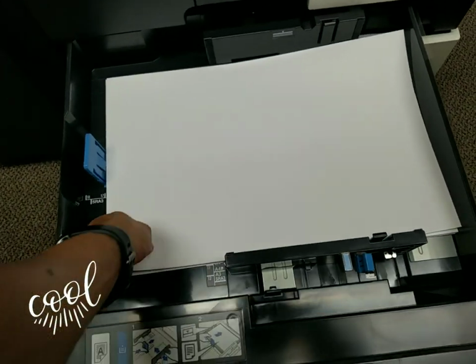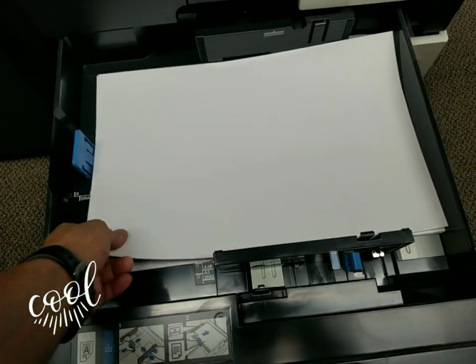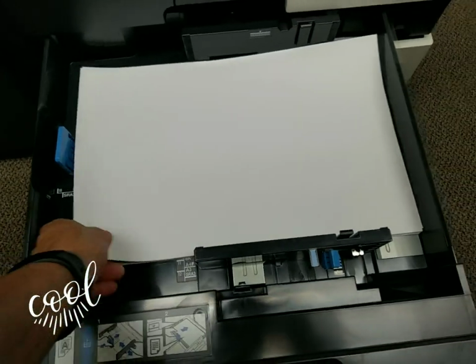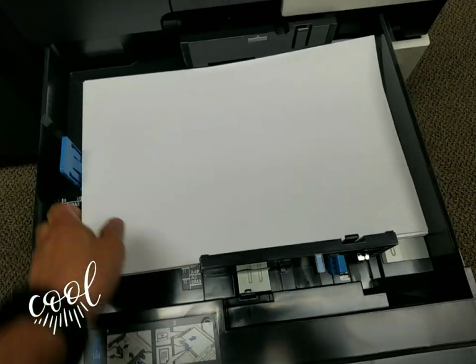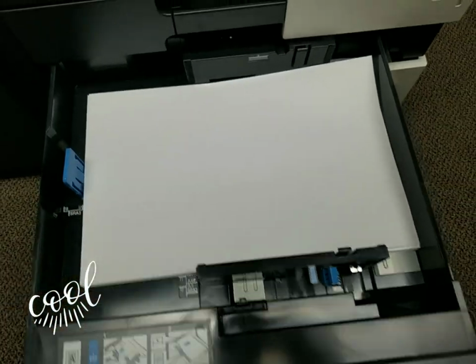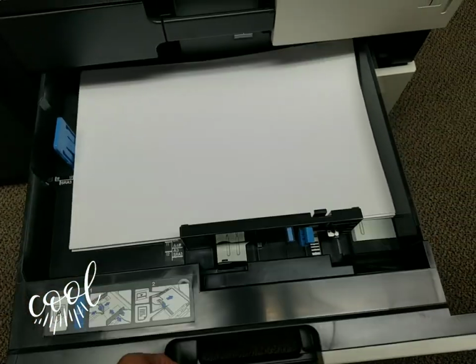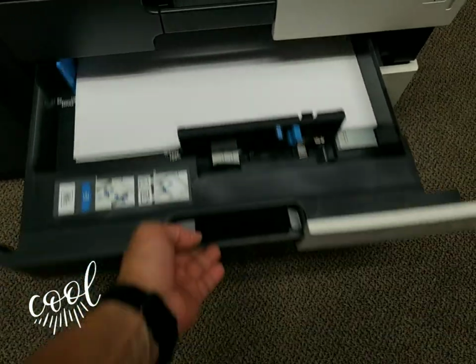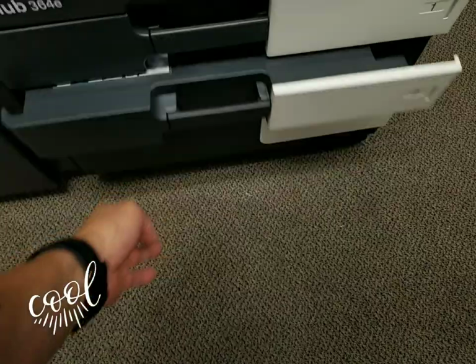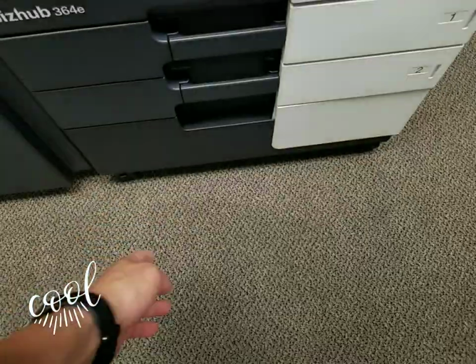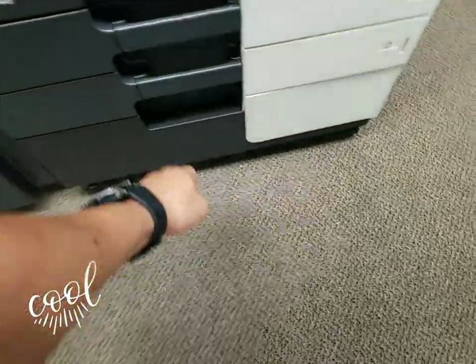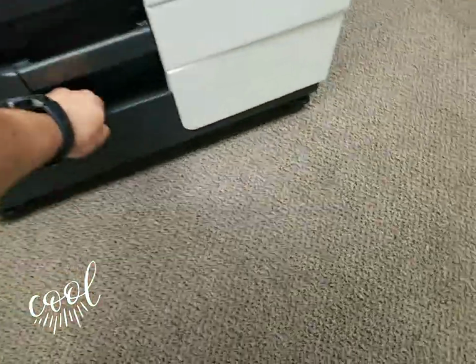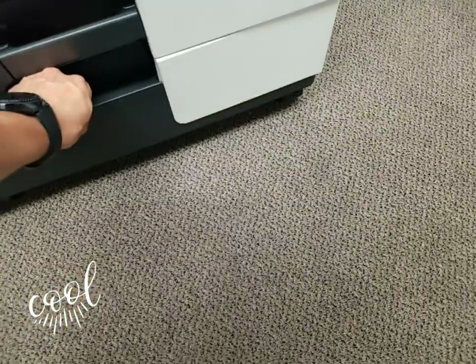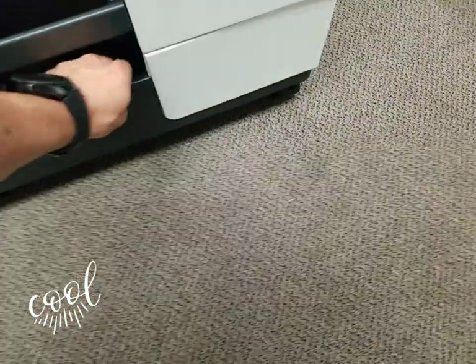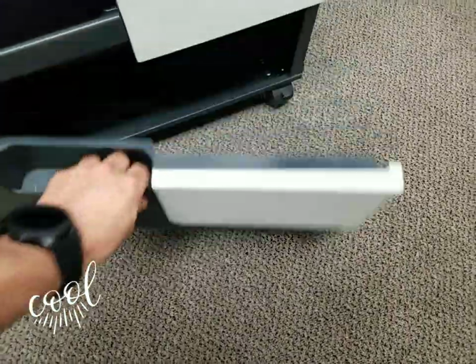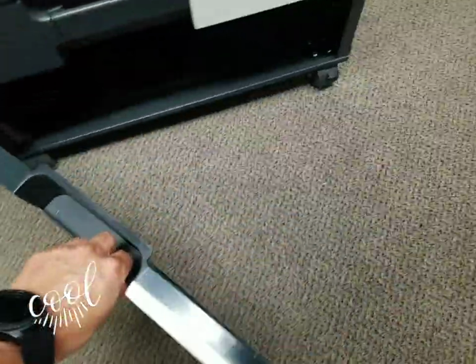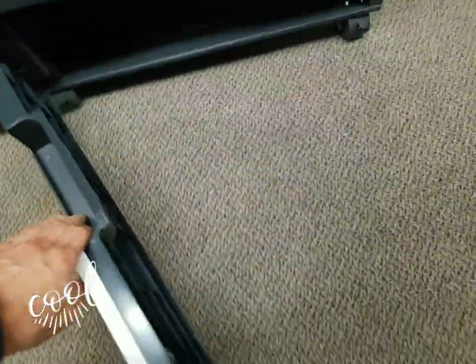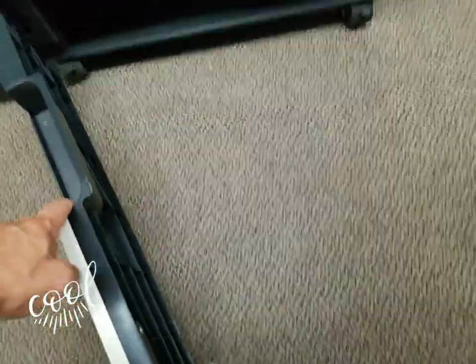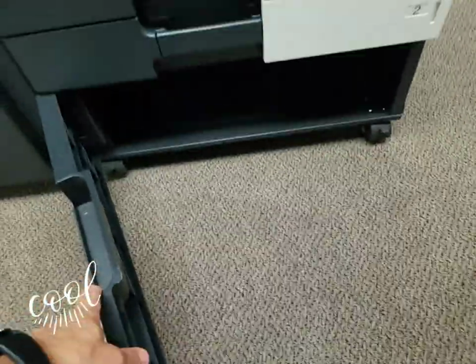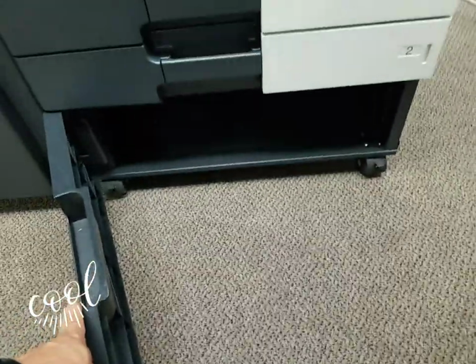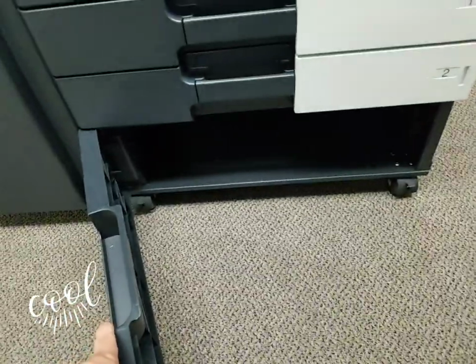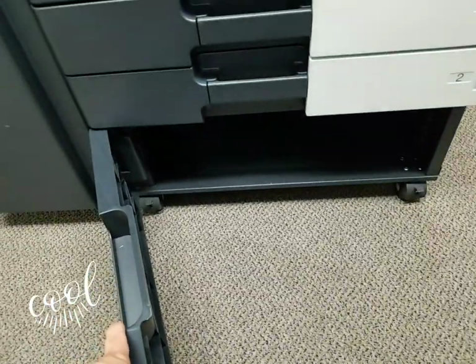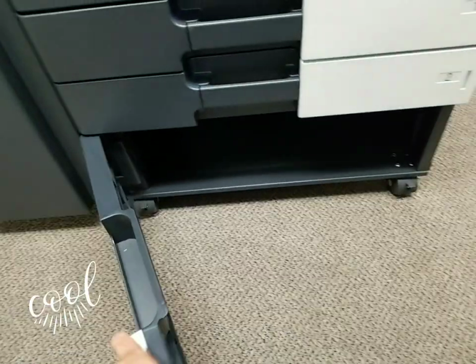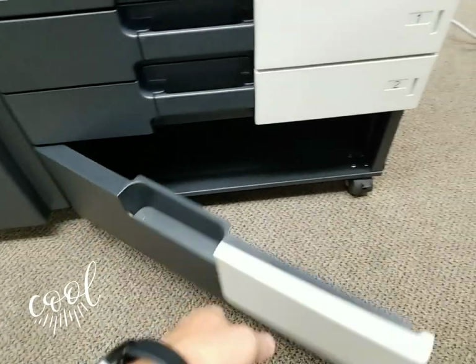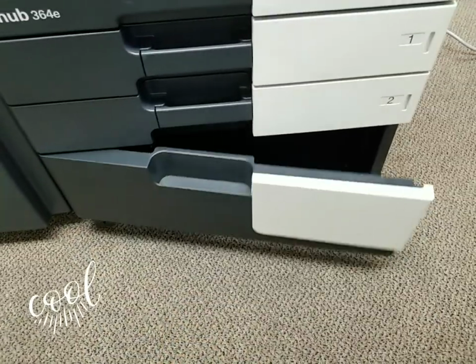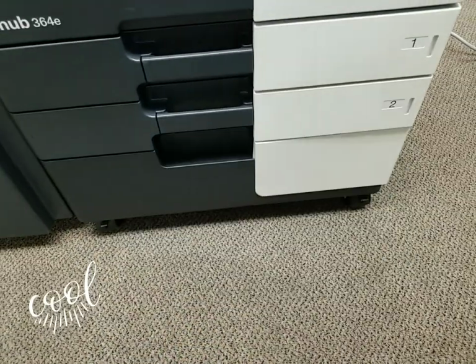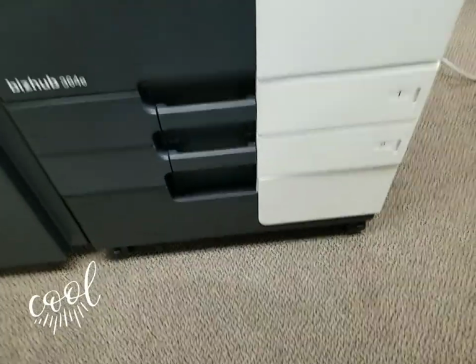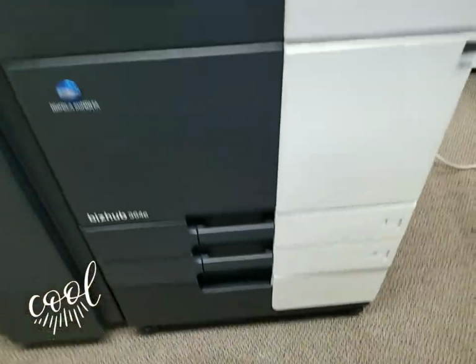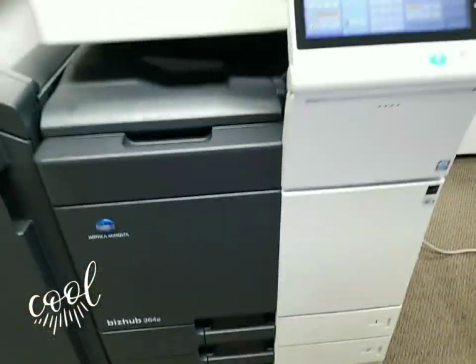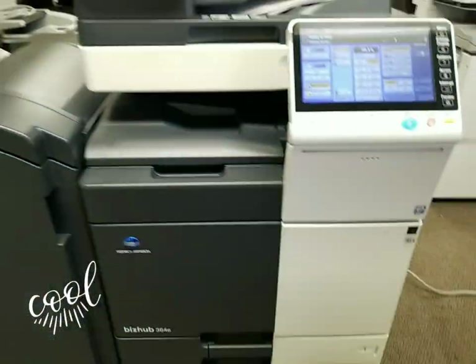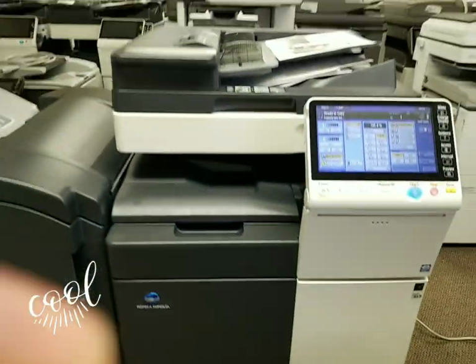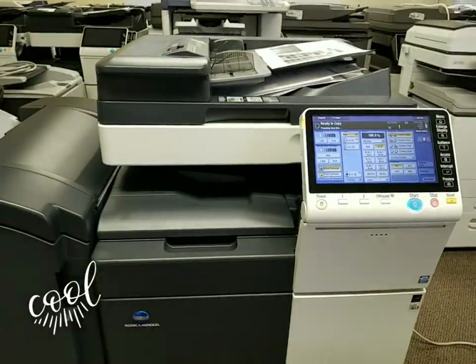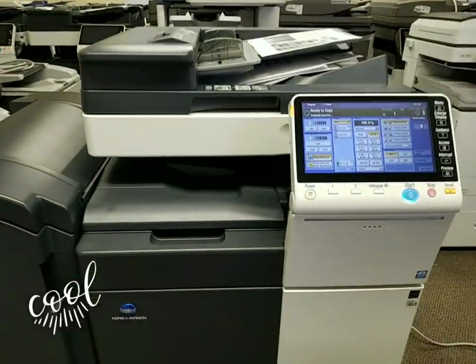The second paper tray goes all the way to 12 by 18. Right now they have ledger 11 by 17 loaded. The cabinet on the bottom opens like that — you can store paper, toner, whatever you like in it.